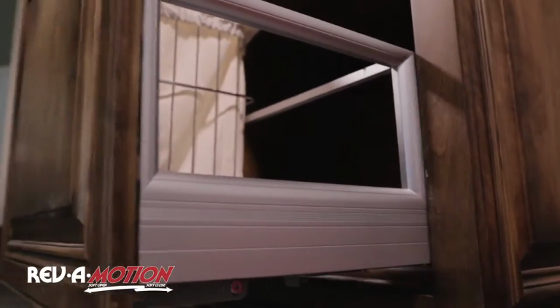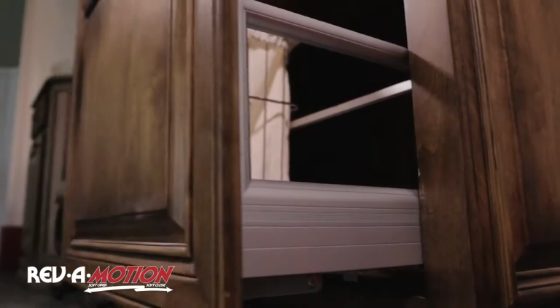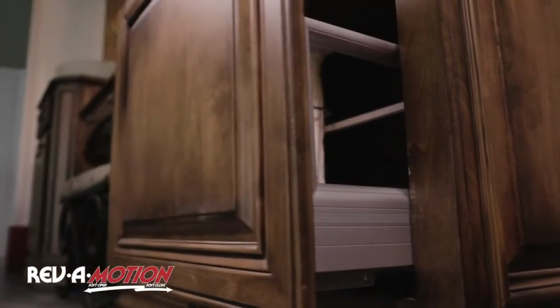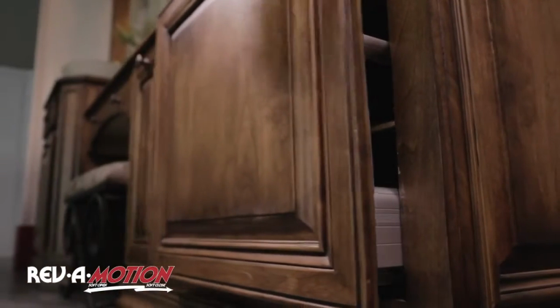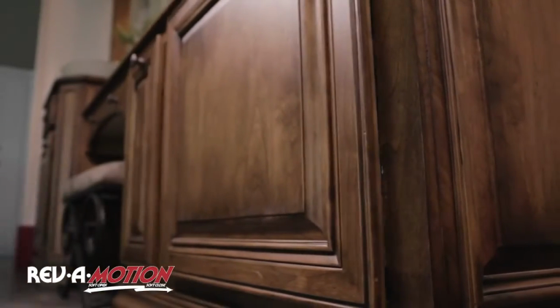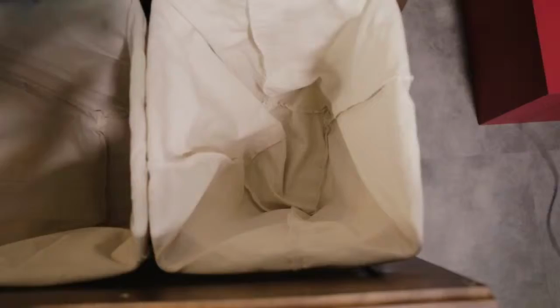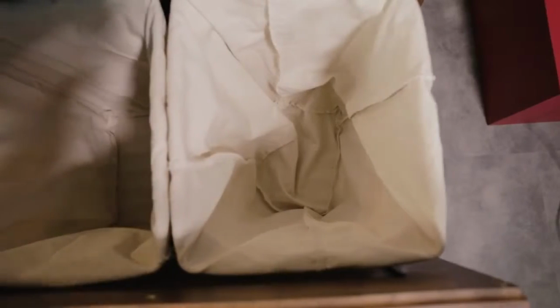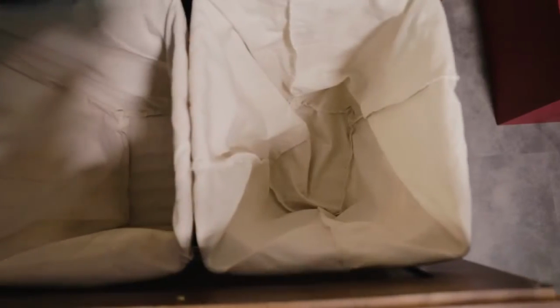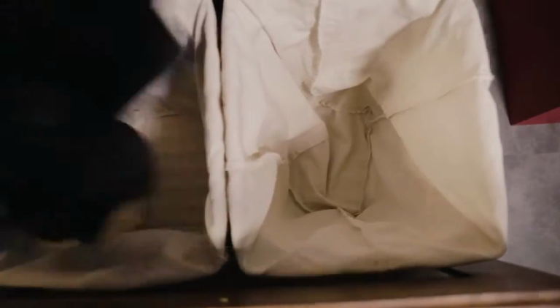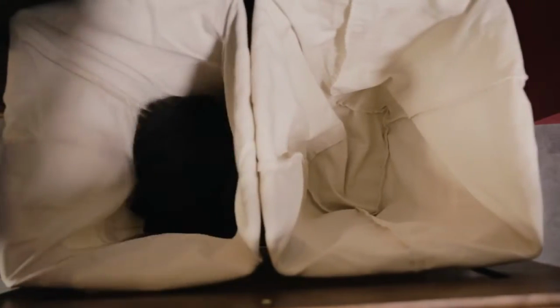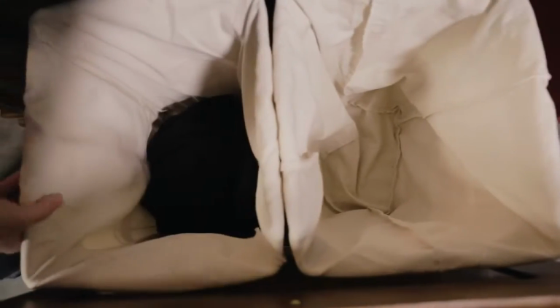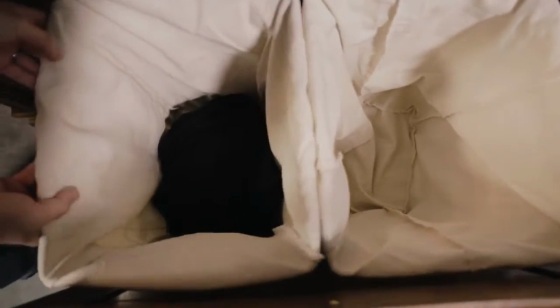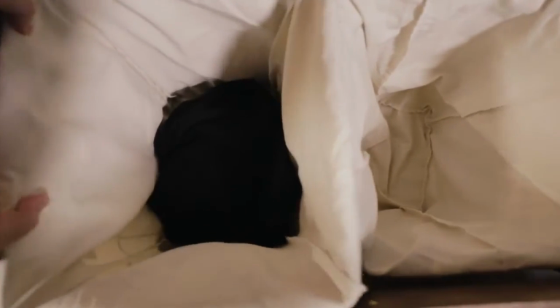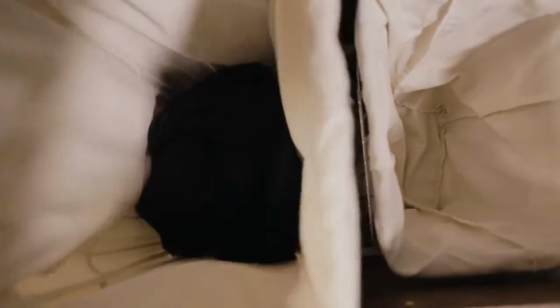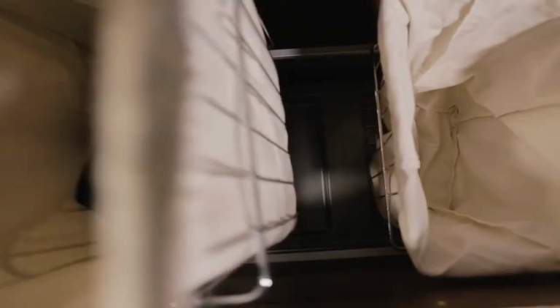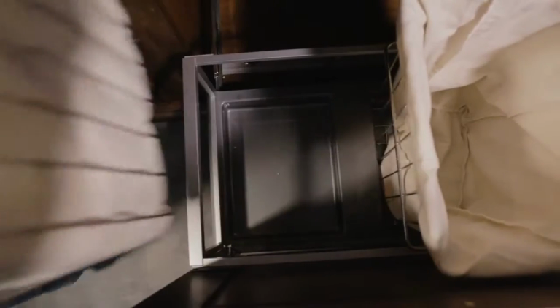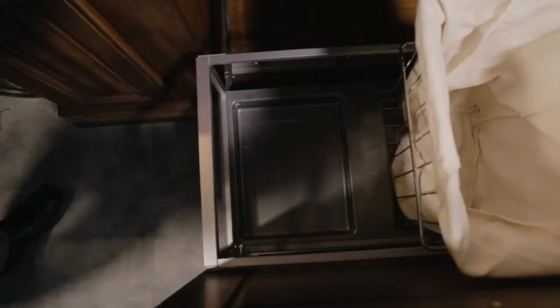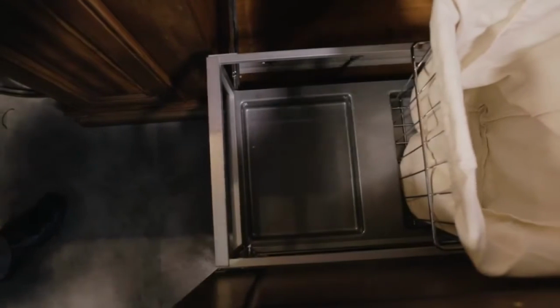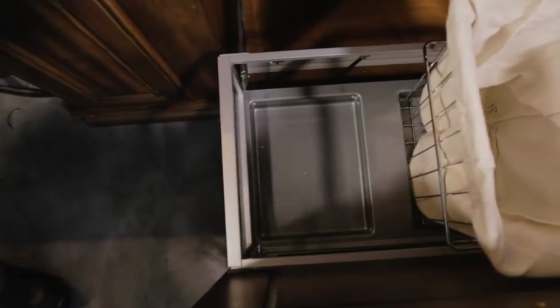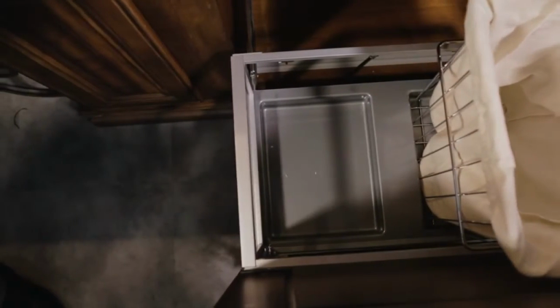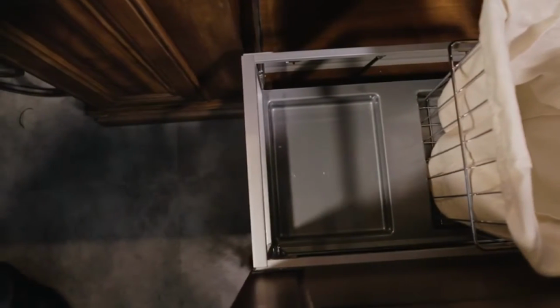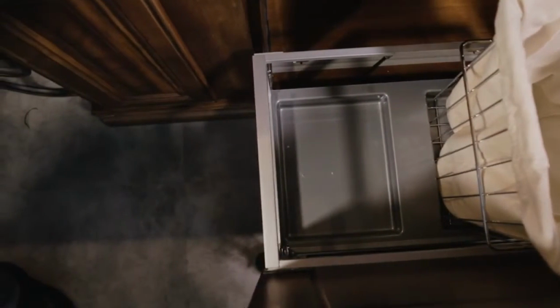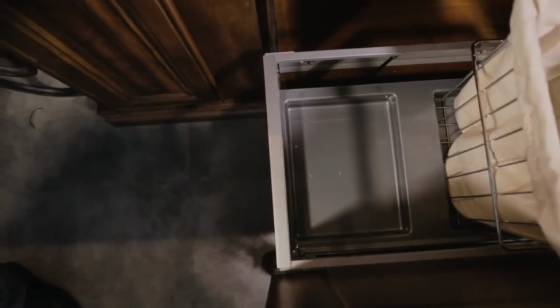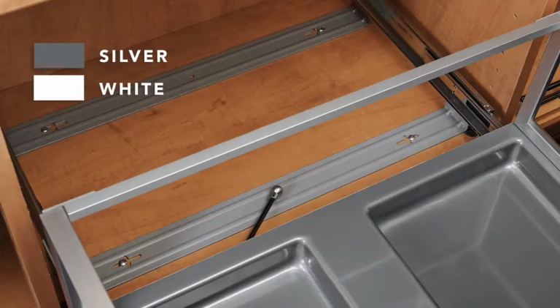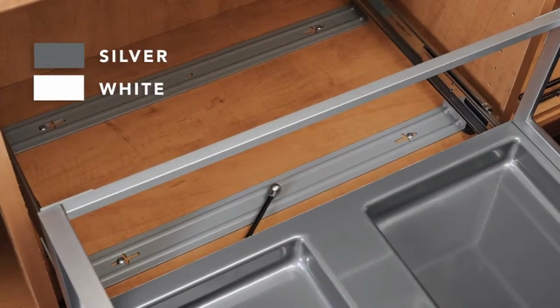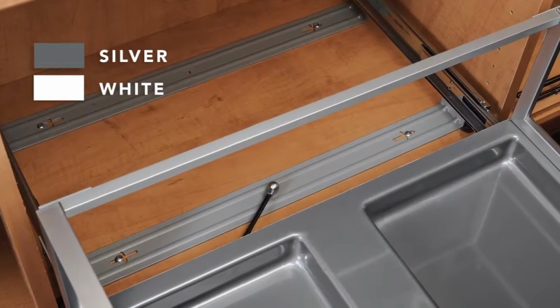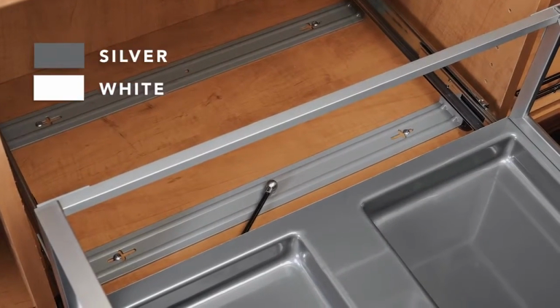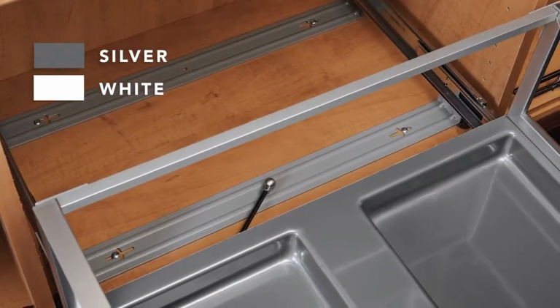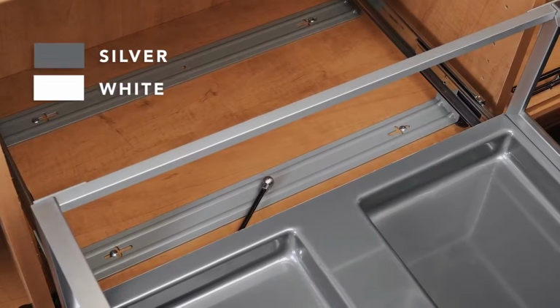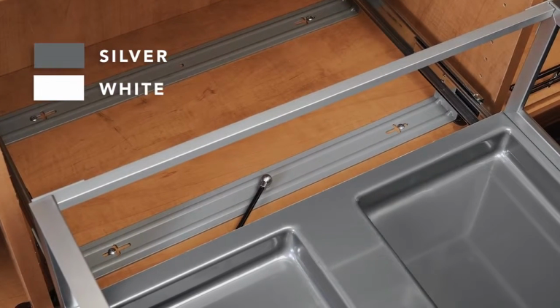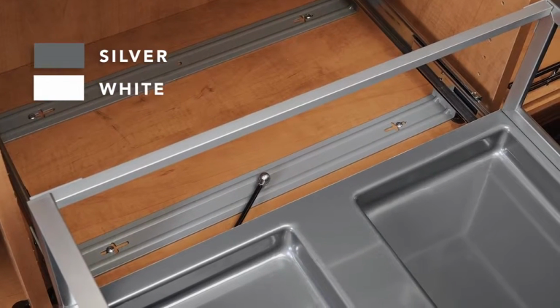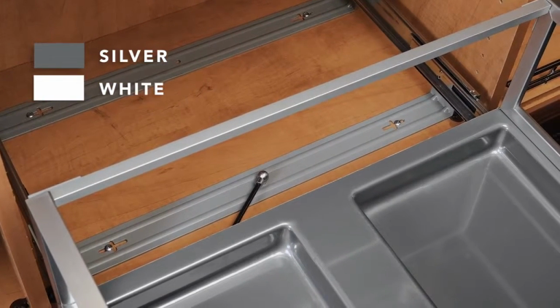Two removable wire baskets make separating lights and darks simple and the cloth liners are machine washable. The unit is available in a silver or white polymer base.